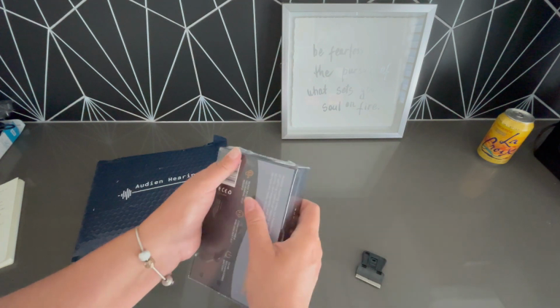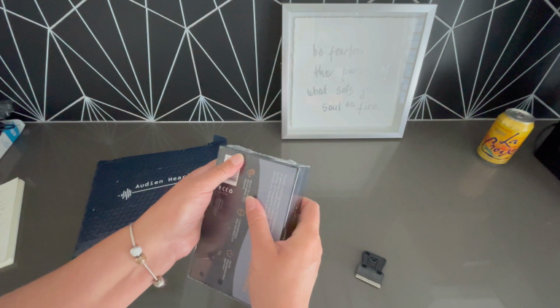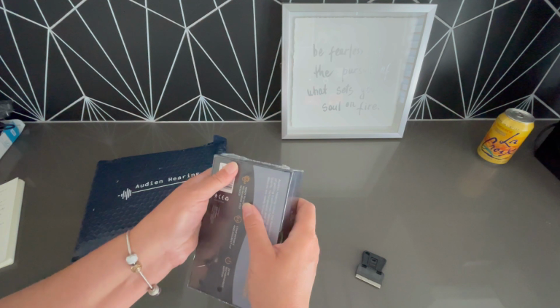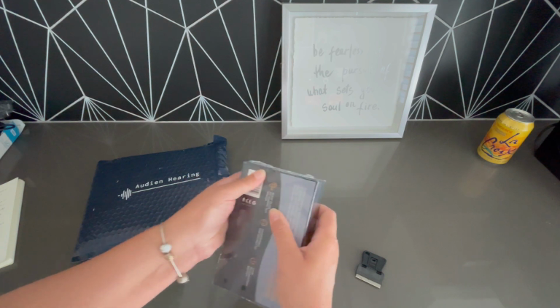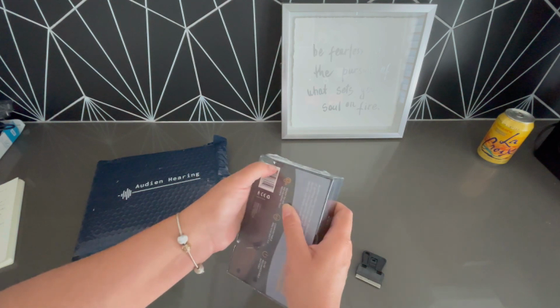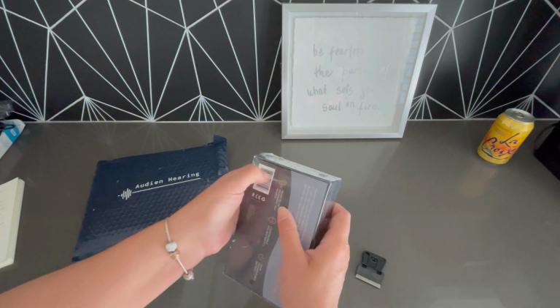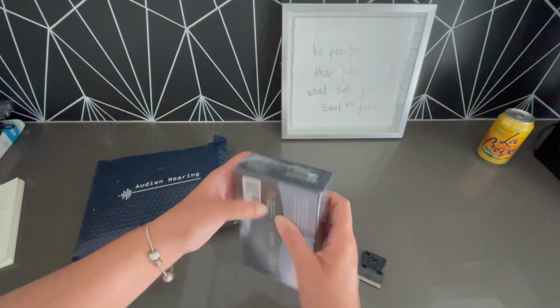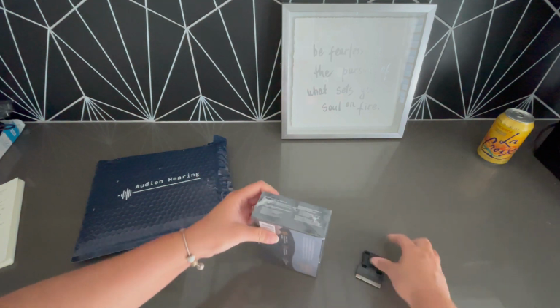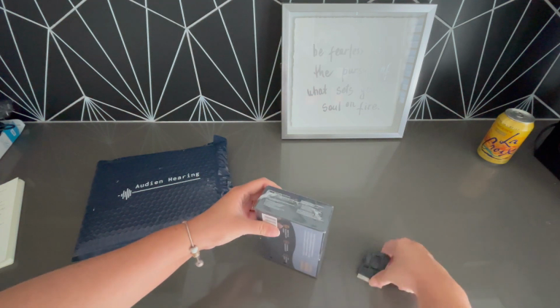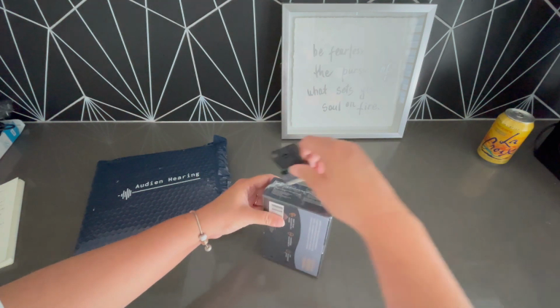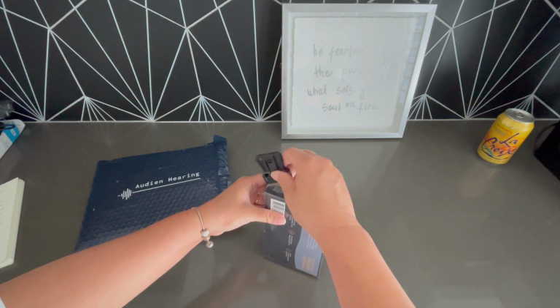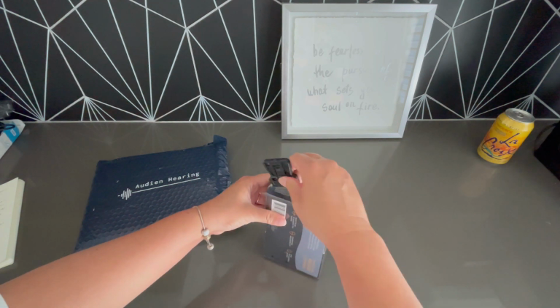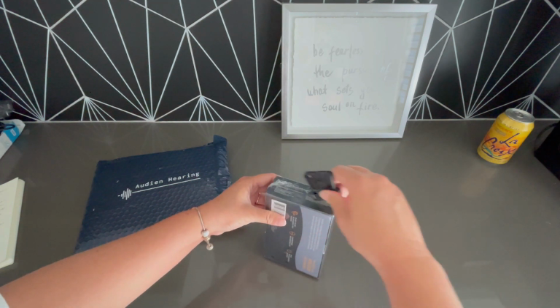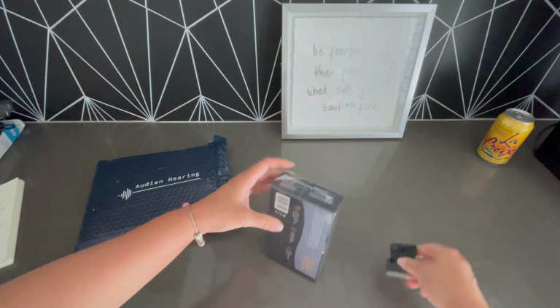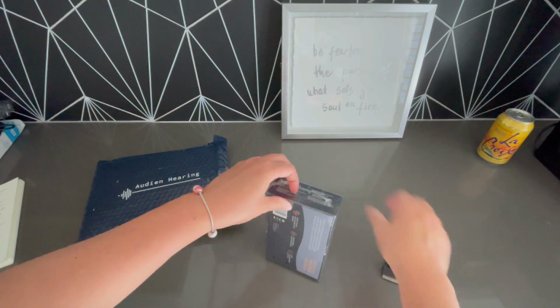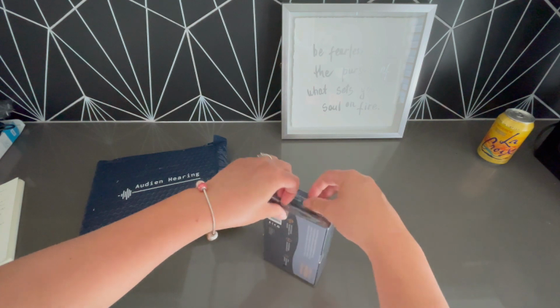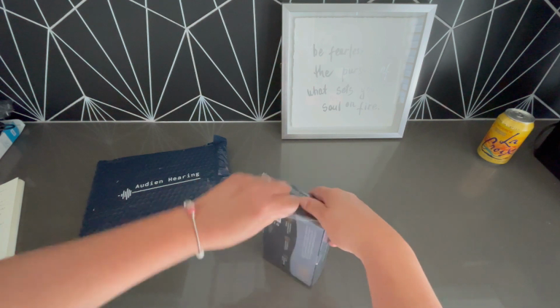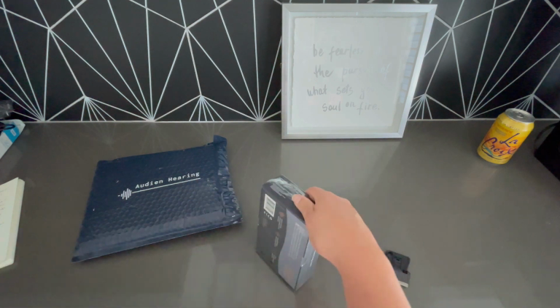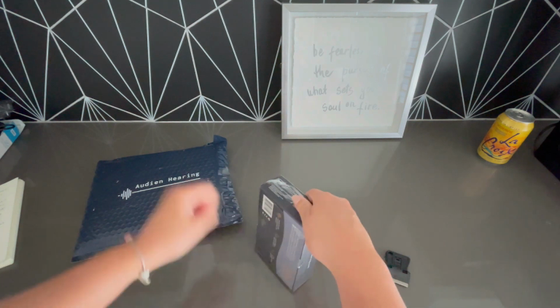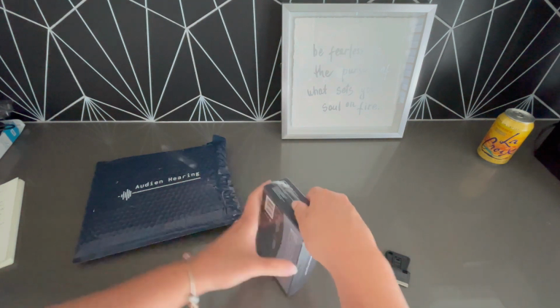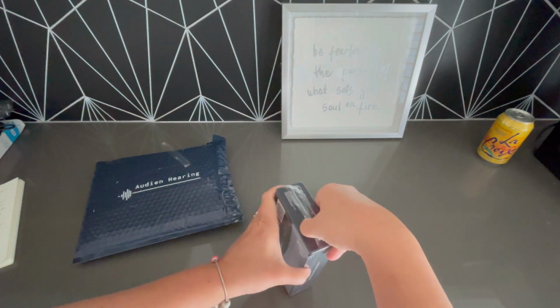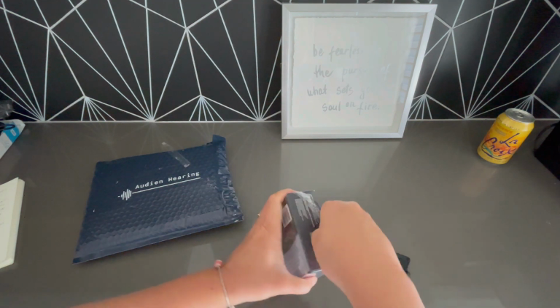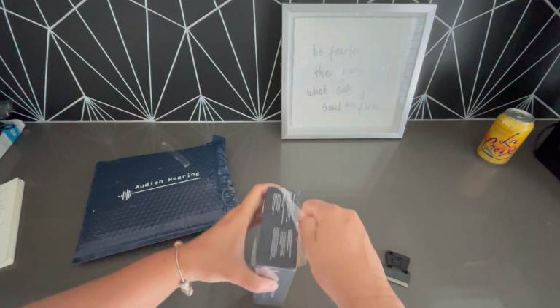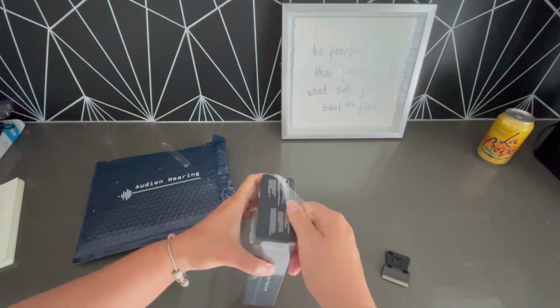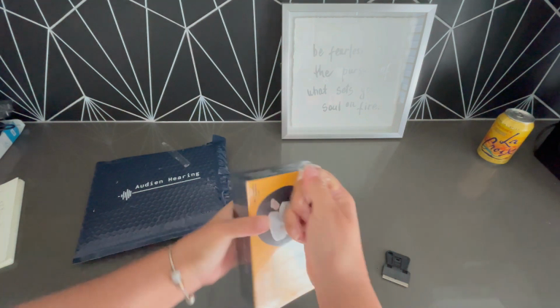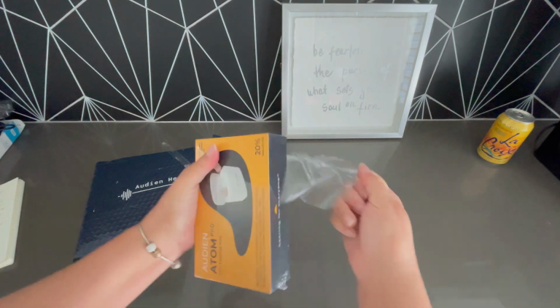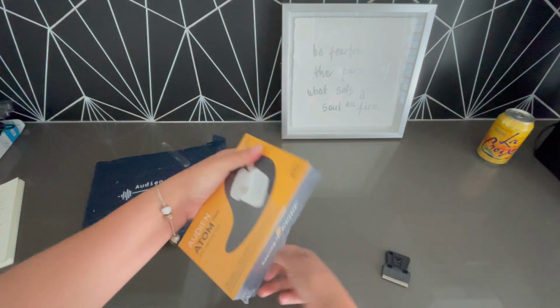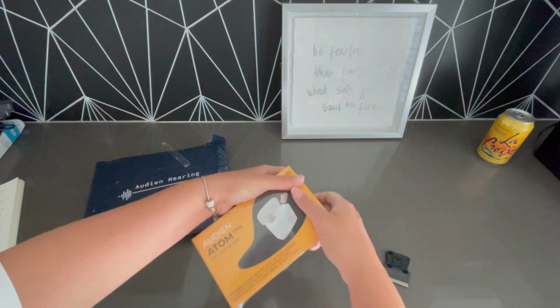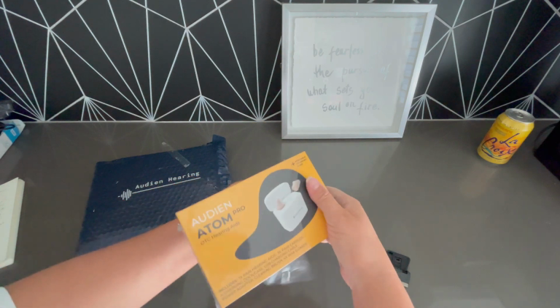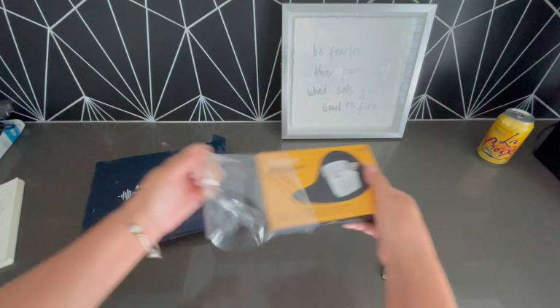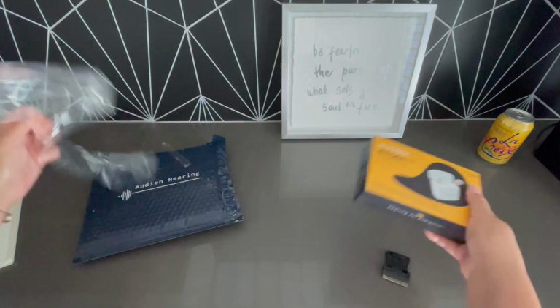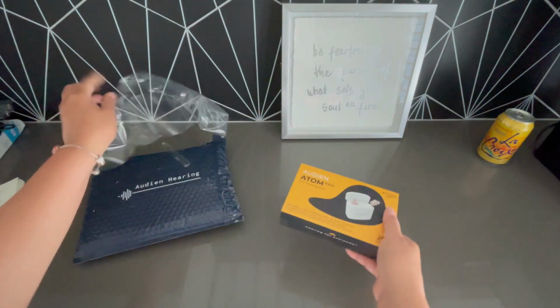So this is more of an unboxing video, but I will come back and let you know how they work. Let's check out what's in the box.